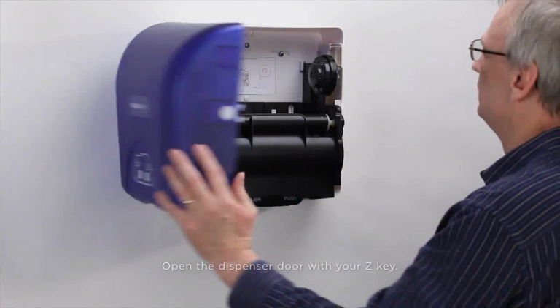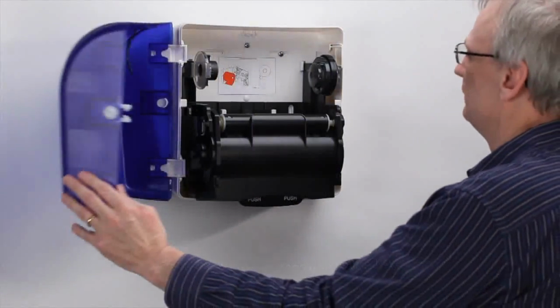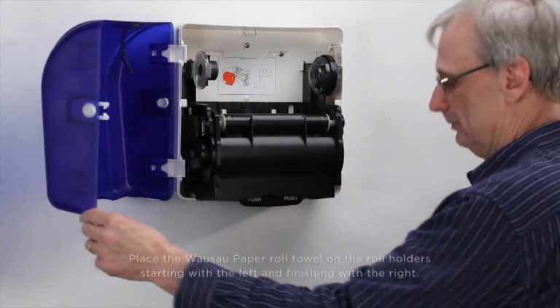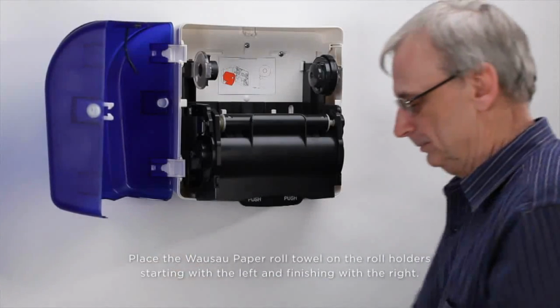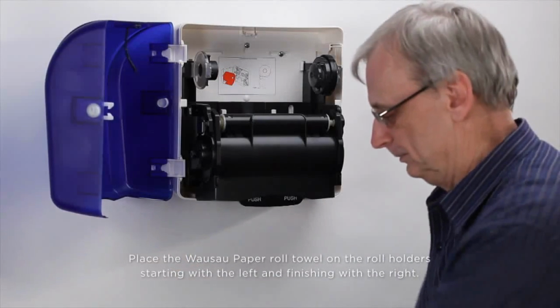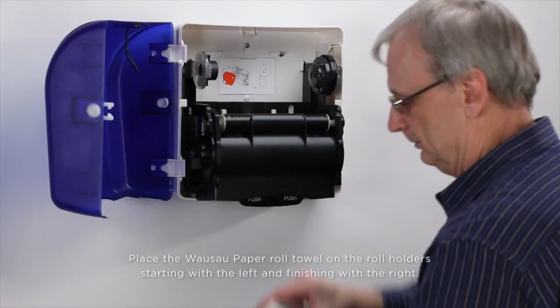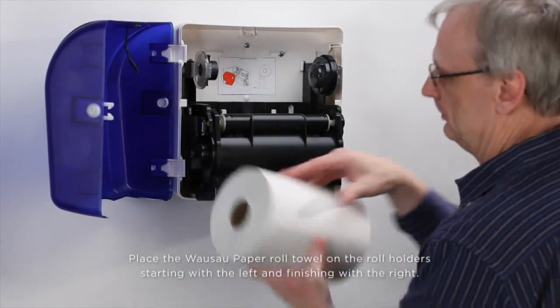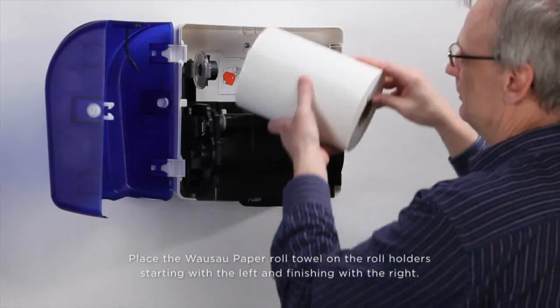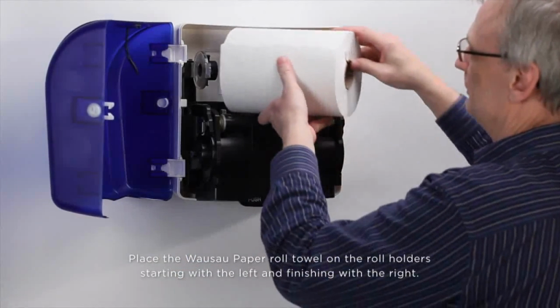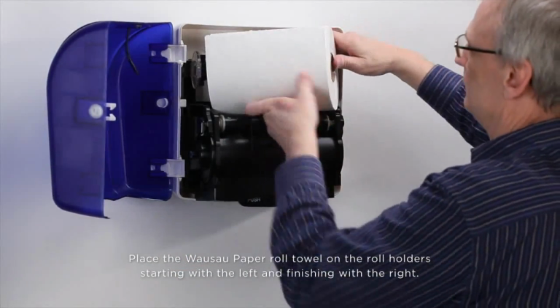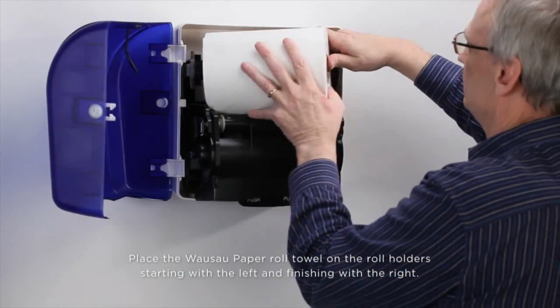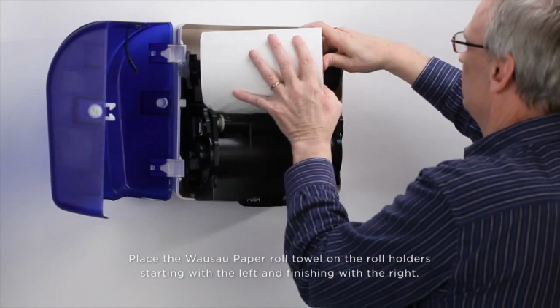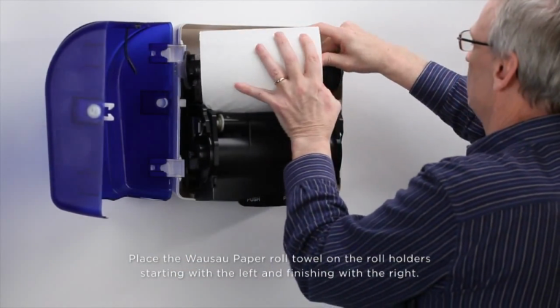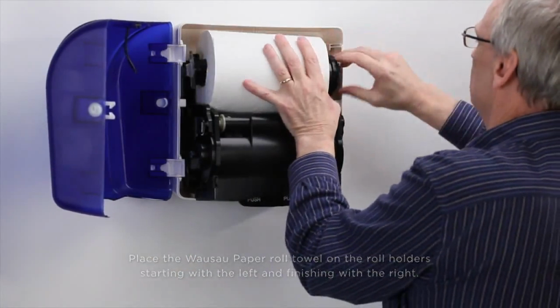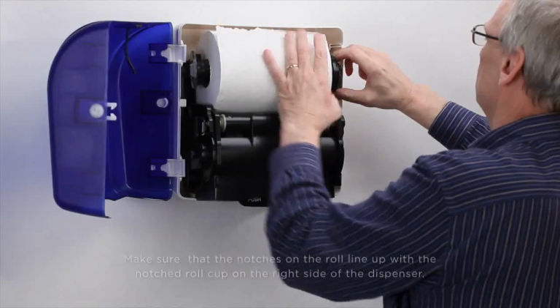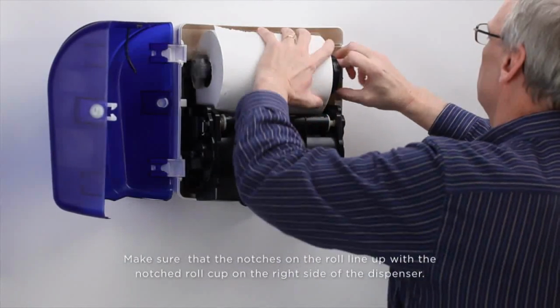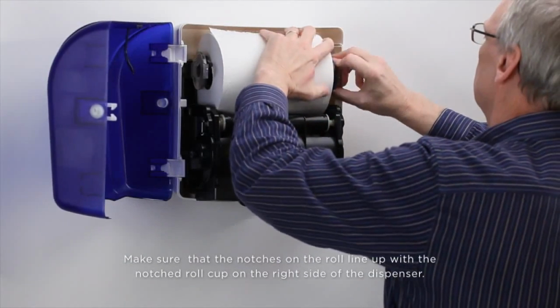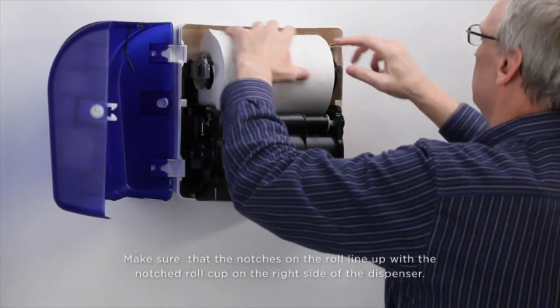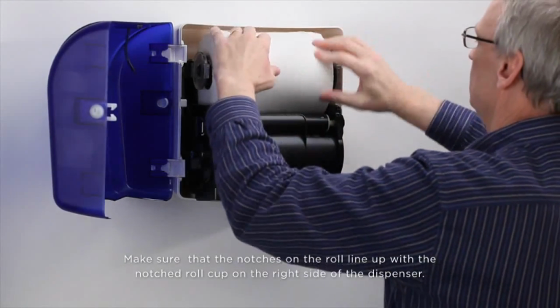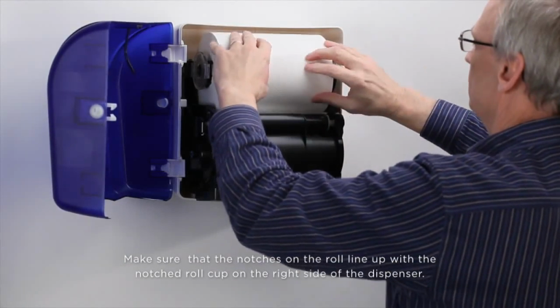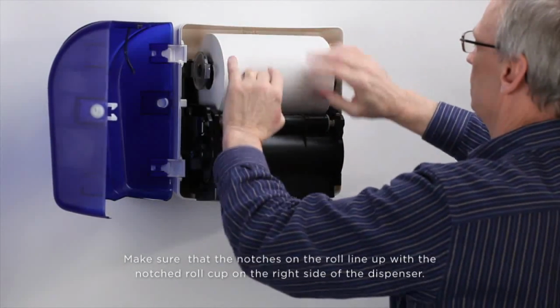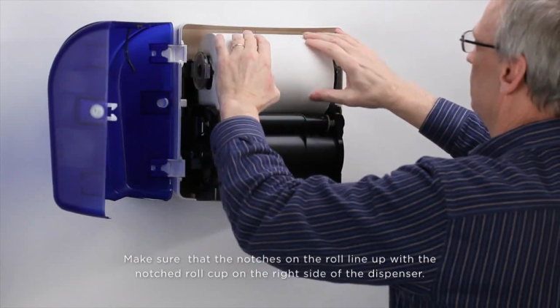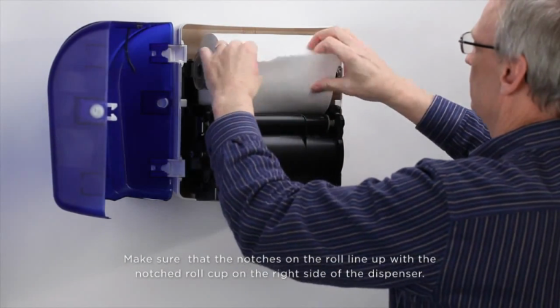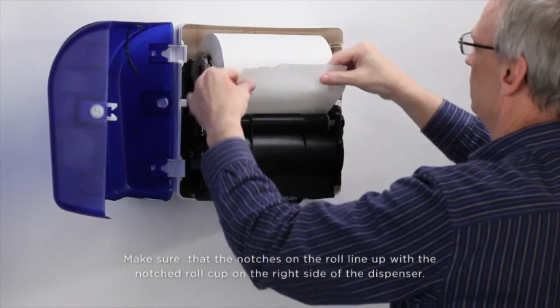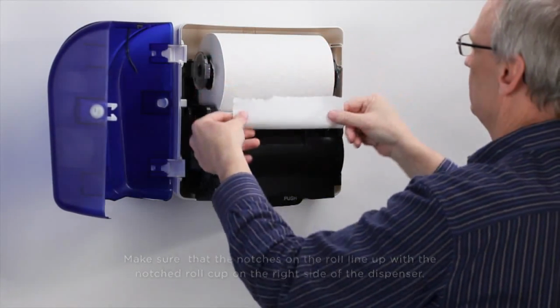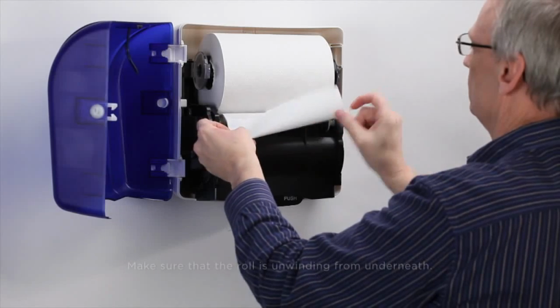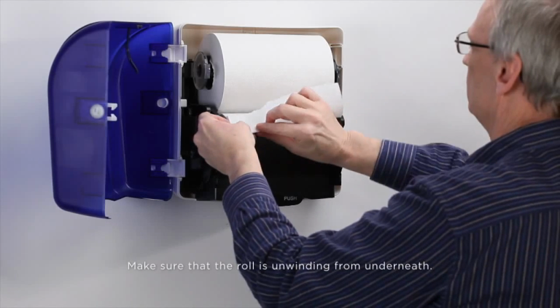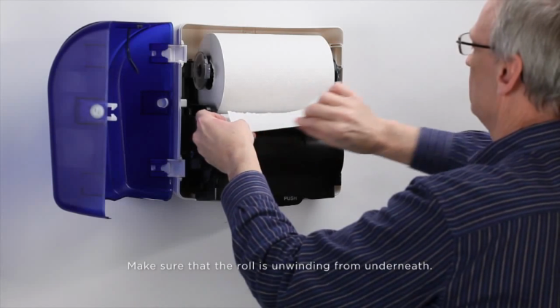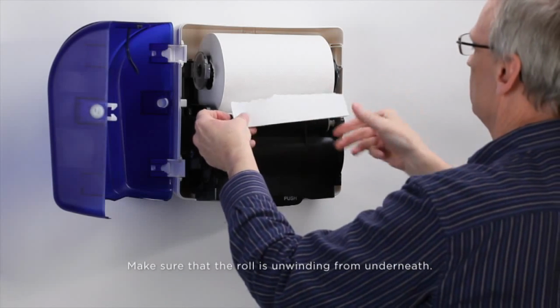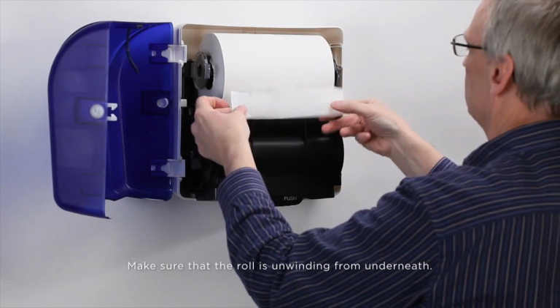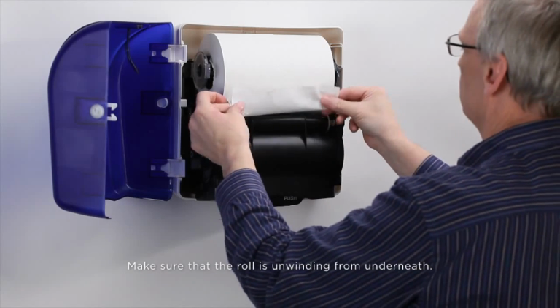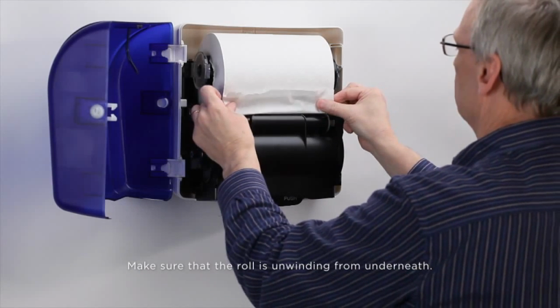Place the Wausau paper roll towel on the roll holder, starting with the left and finishing with the right. Make sure that the notches on the roll line up with the notch roll cup on the right side of the dispenser. Make sure that the roll is unwinding from underneath.